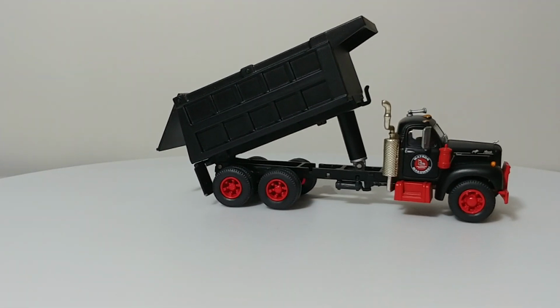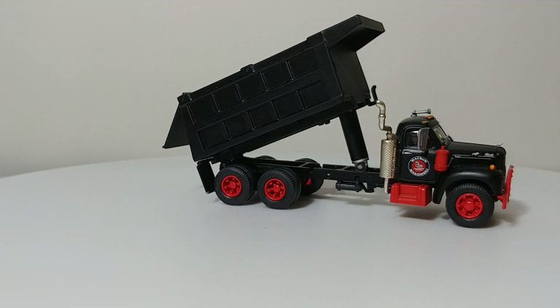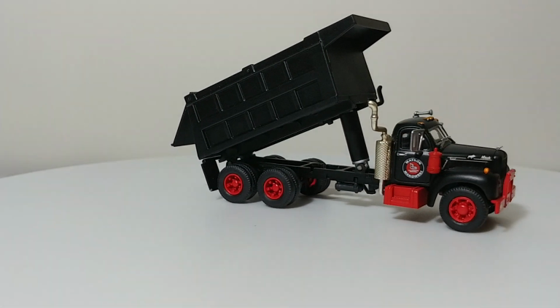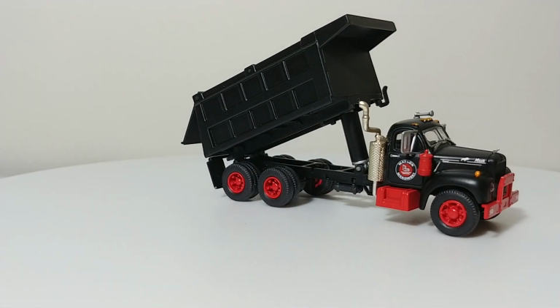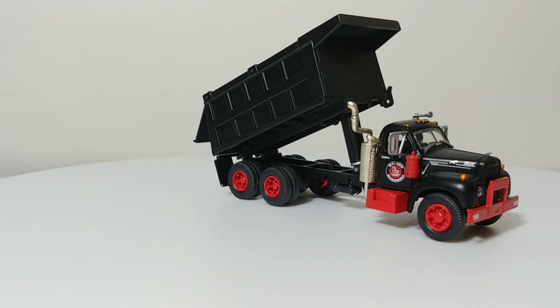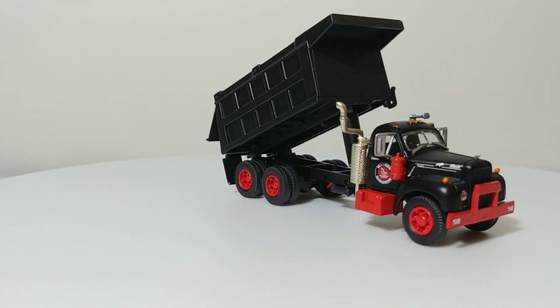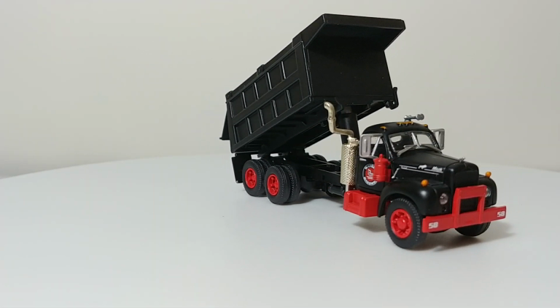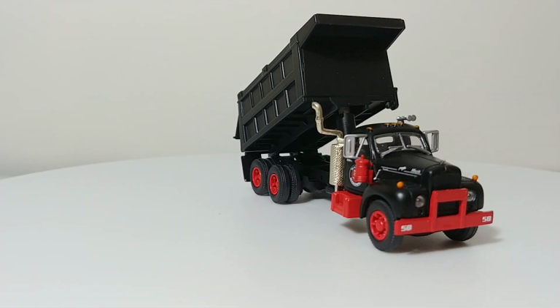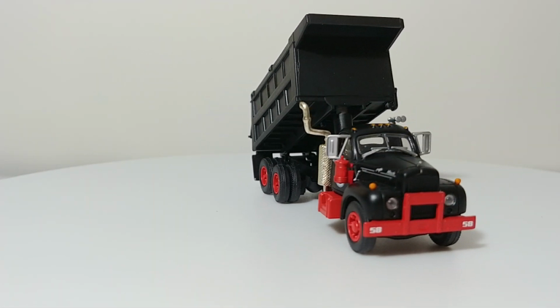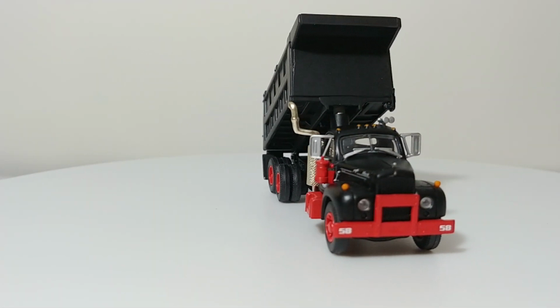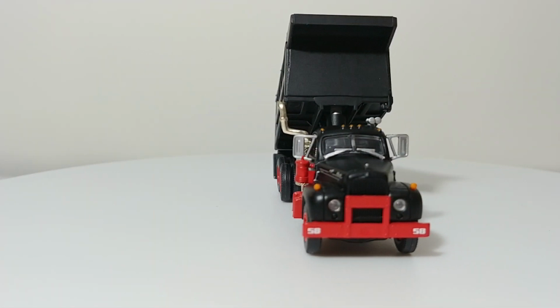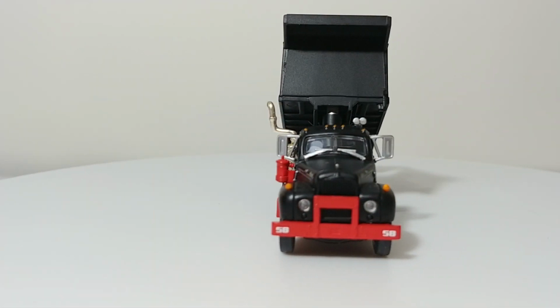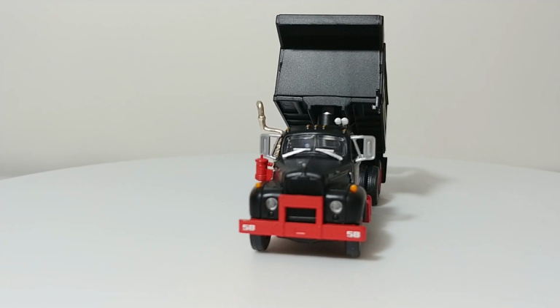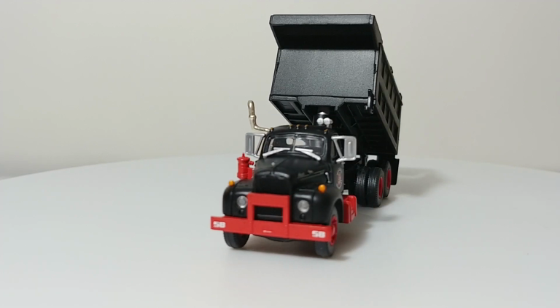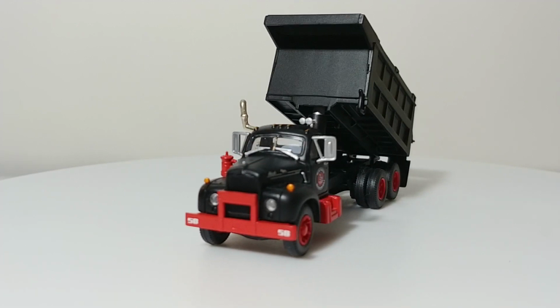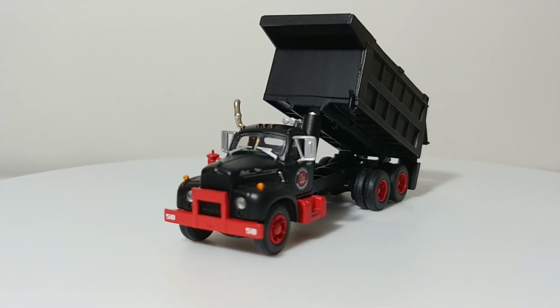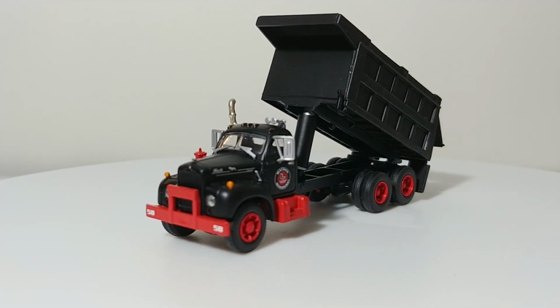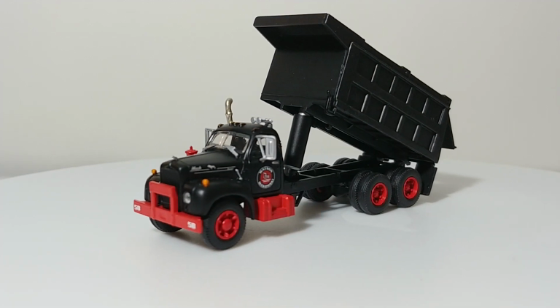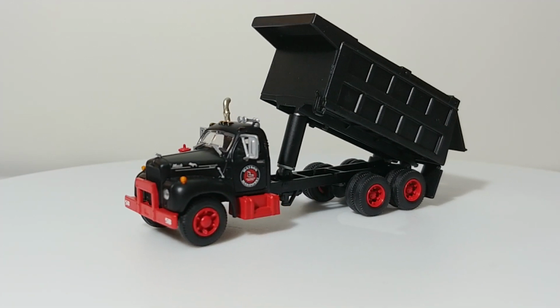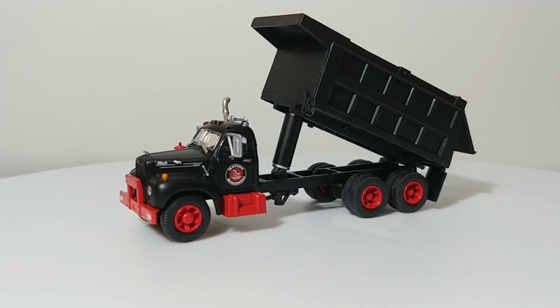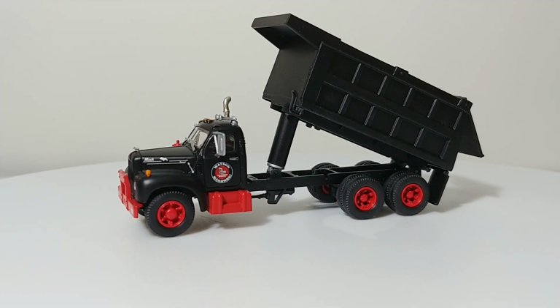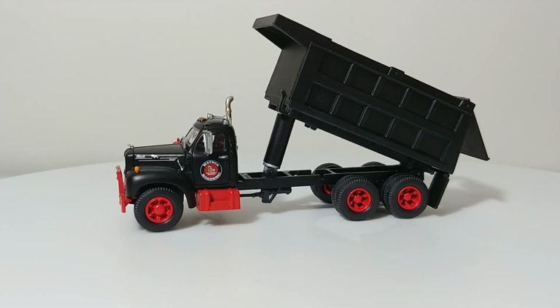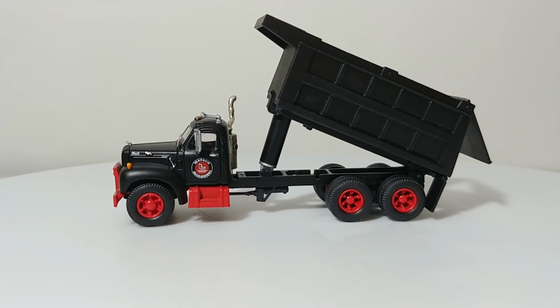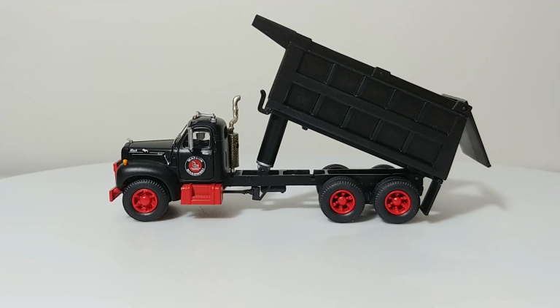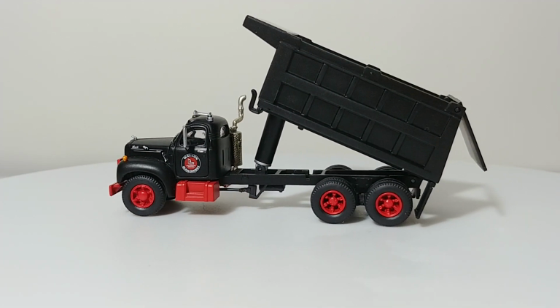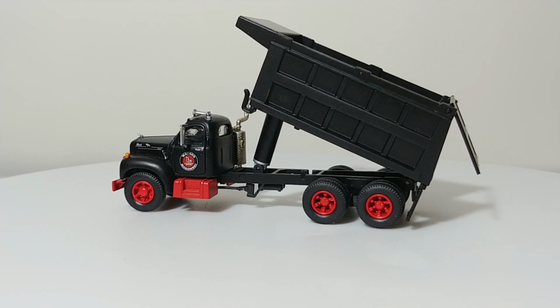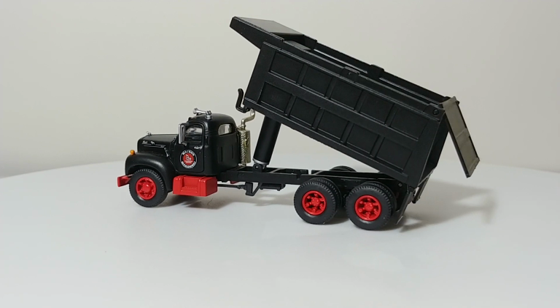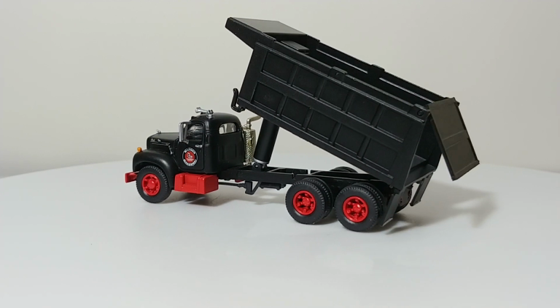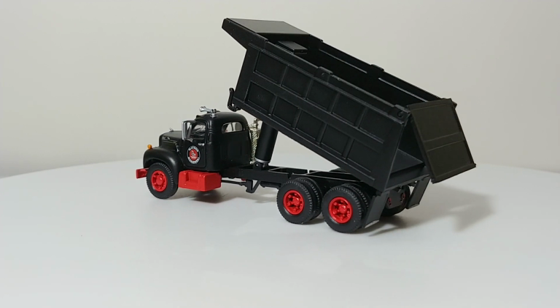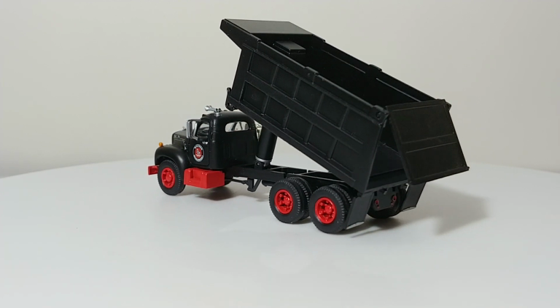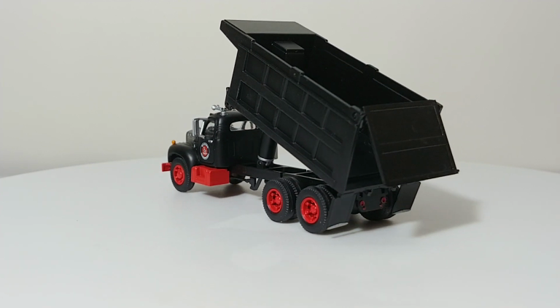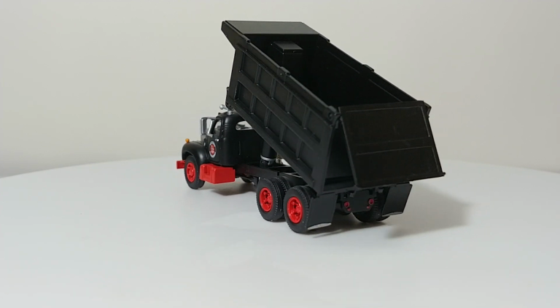On this edition of Die Casting Point, we're going to be taking a look at a relatively older Aethern model, but the good news is these castings are coming back. This is the MAC-B dump truck, made by Aethern in 1:87 scale.